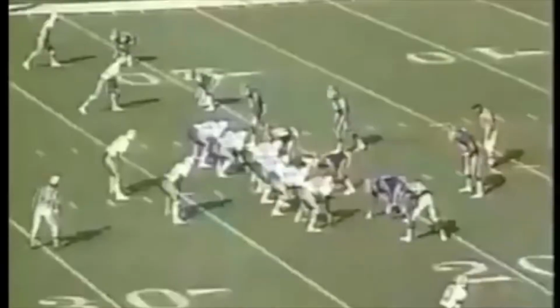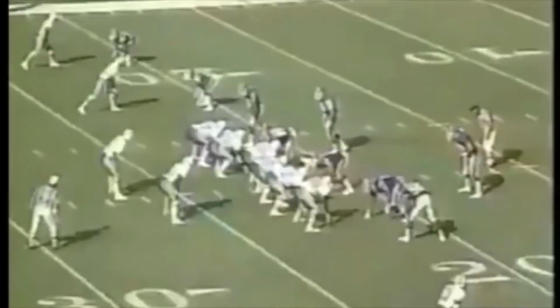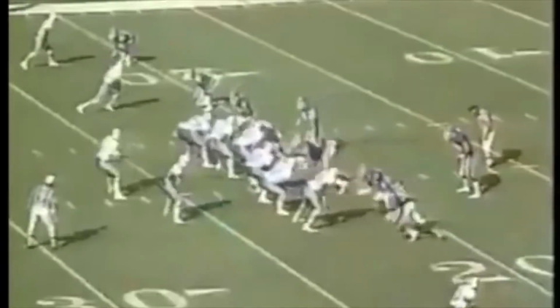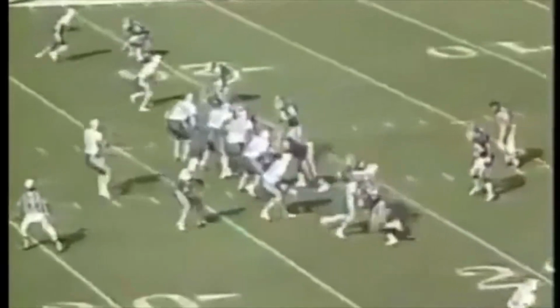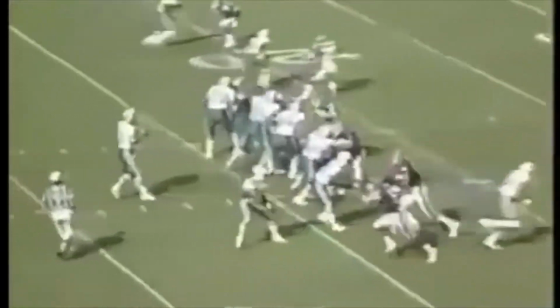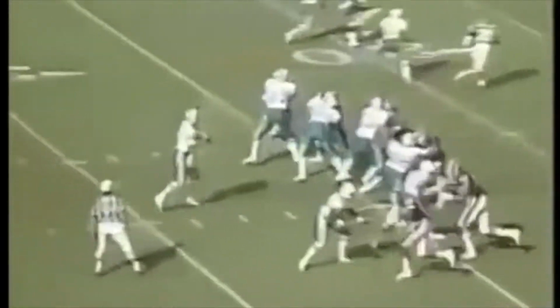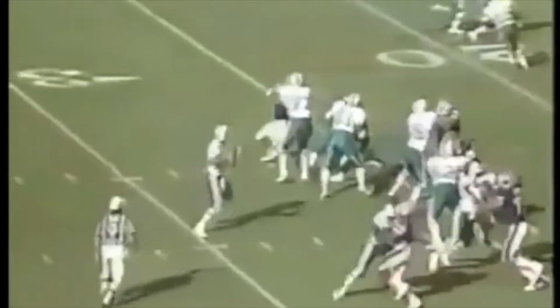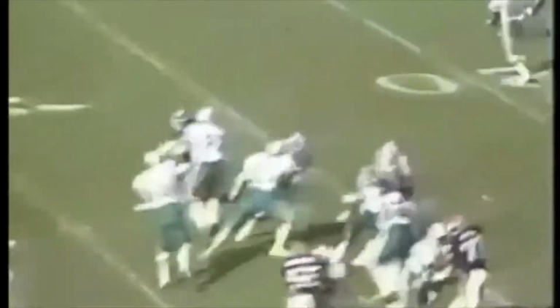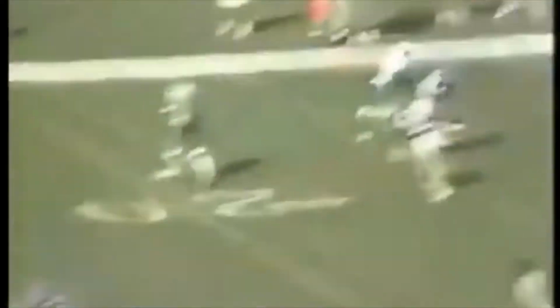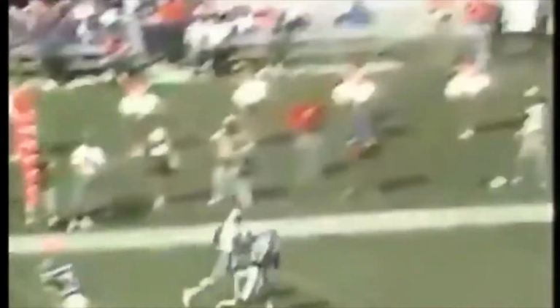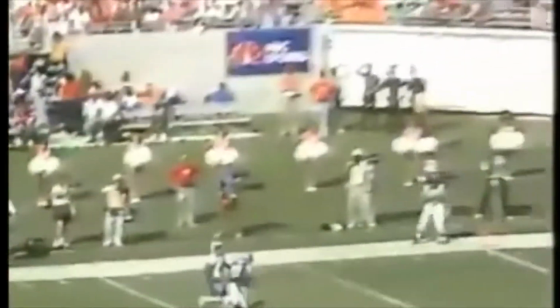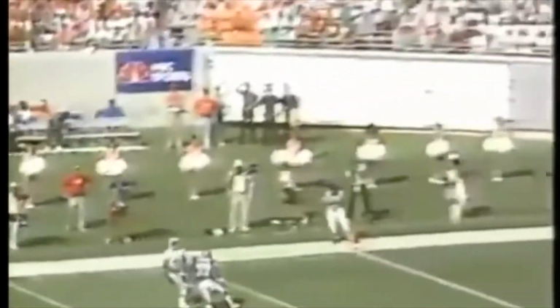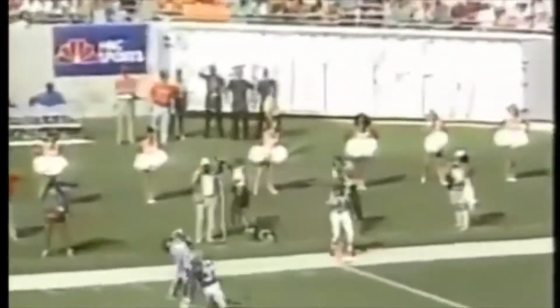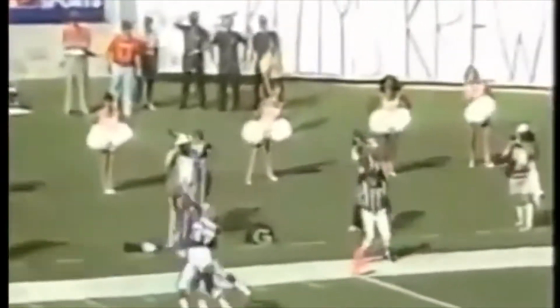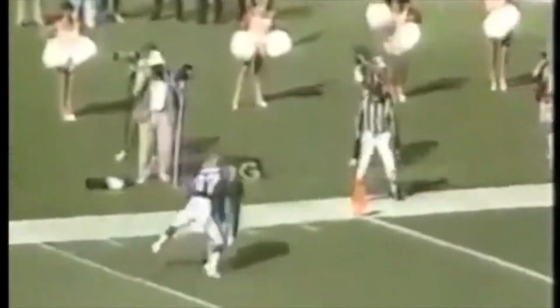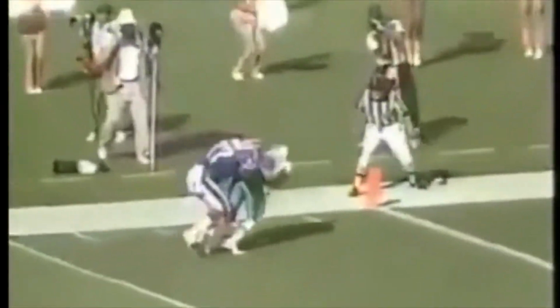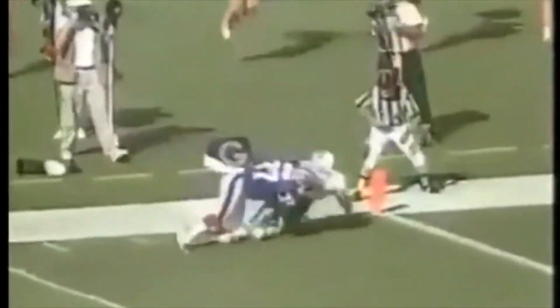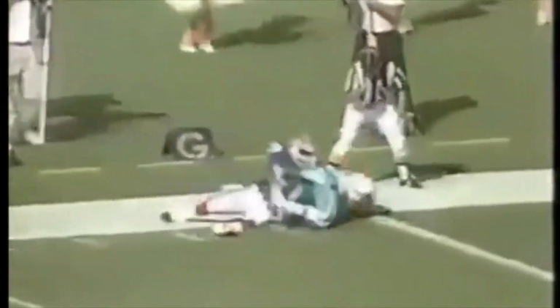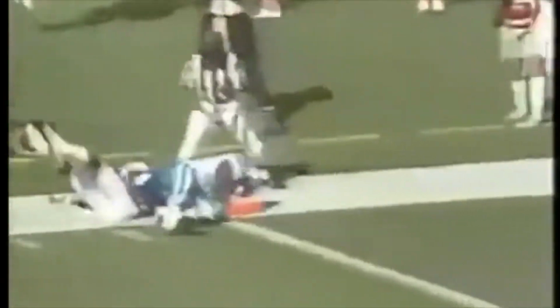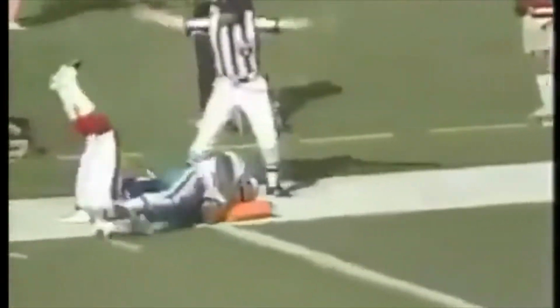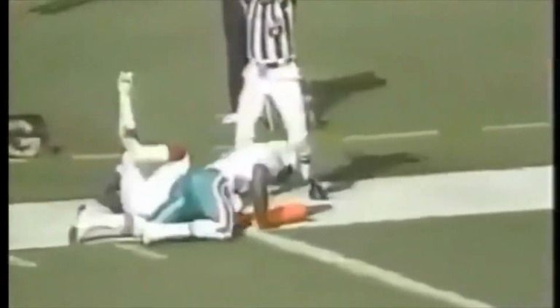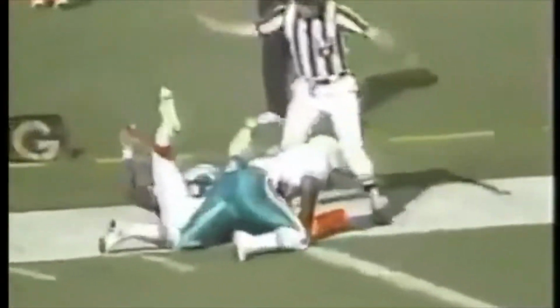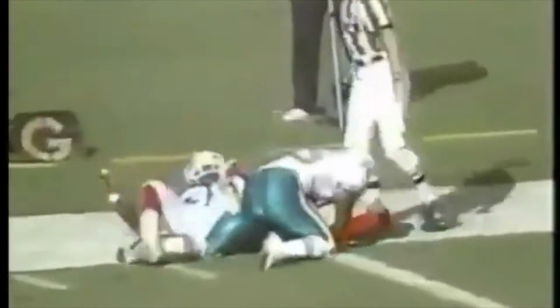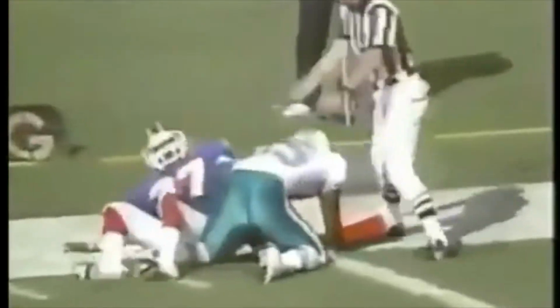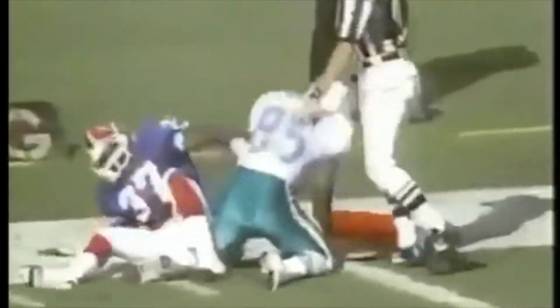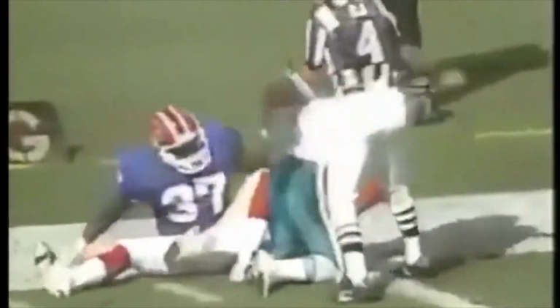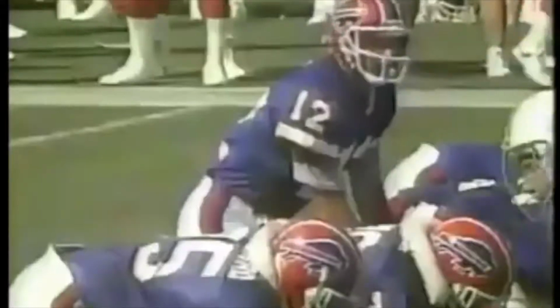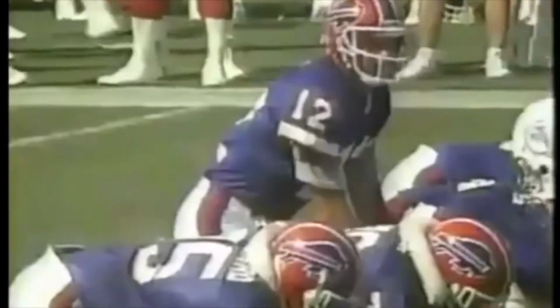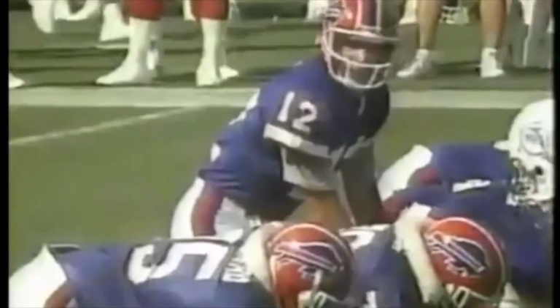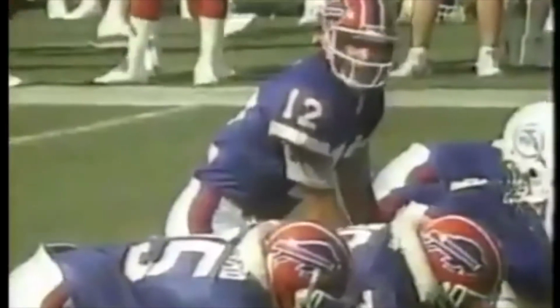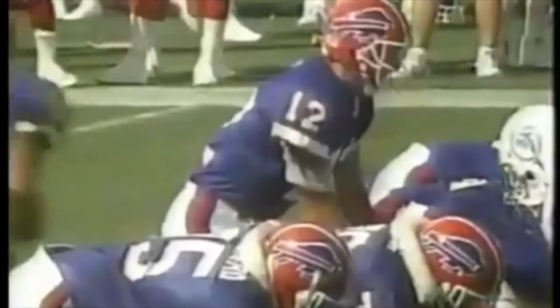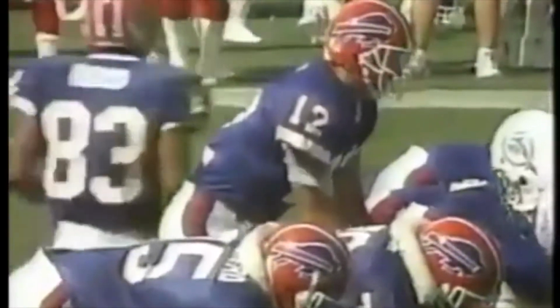Next play, Marino to Mark Duper, who guaranteed a victory in this game, beats Nate Odoms, sets up a run by Stratford. 7-3 Miami, an upset in the making.